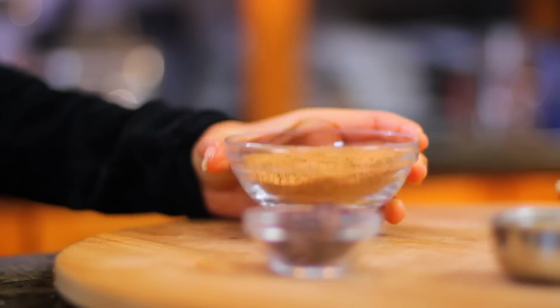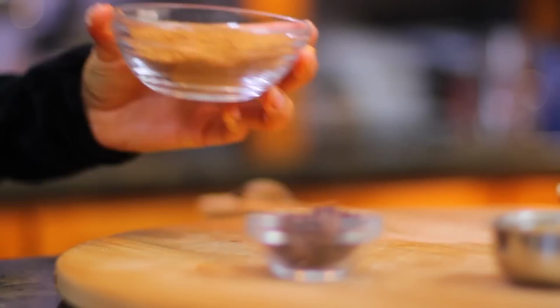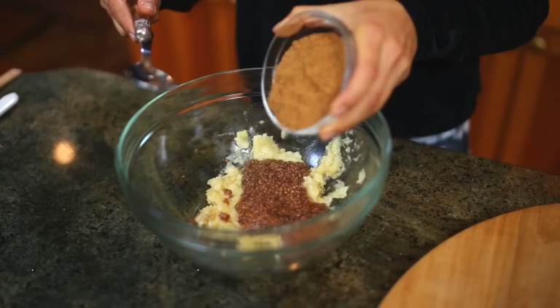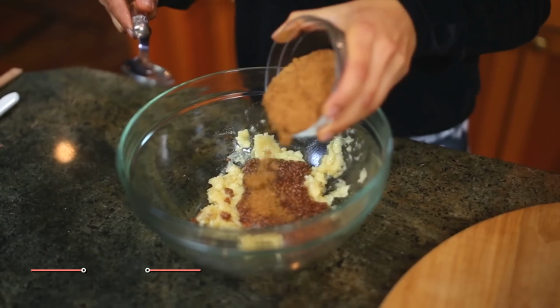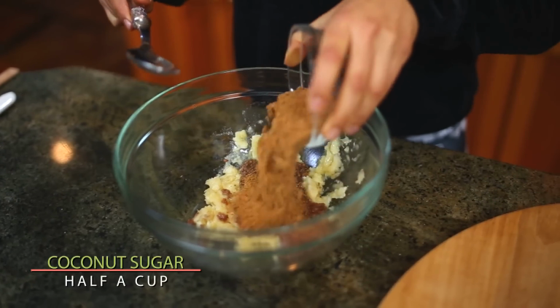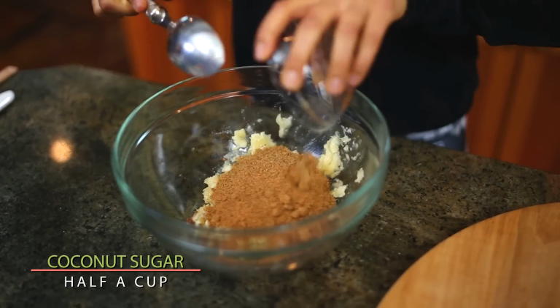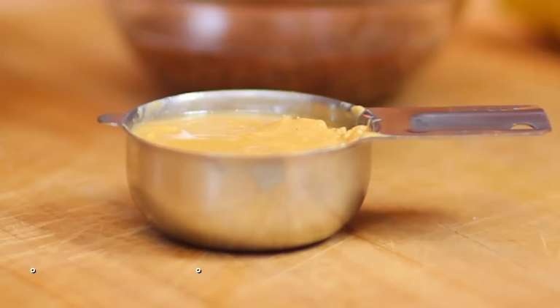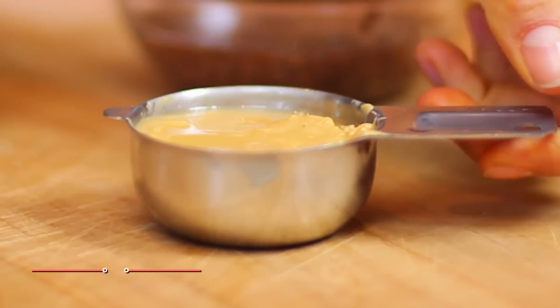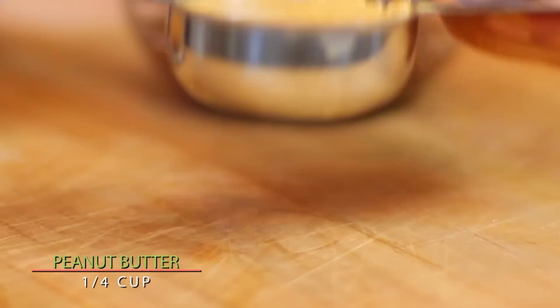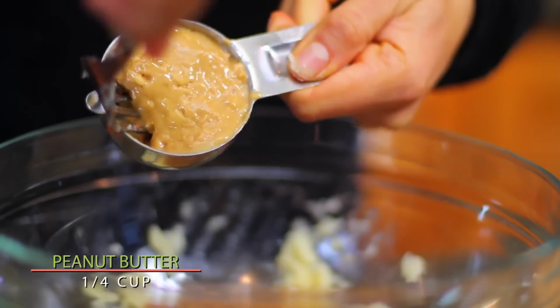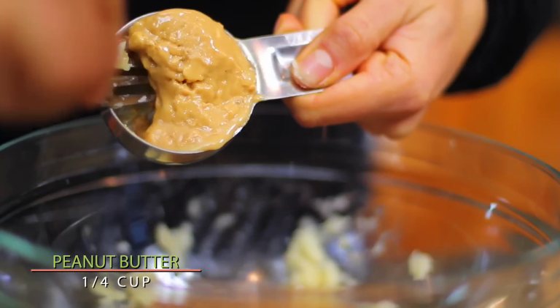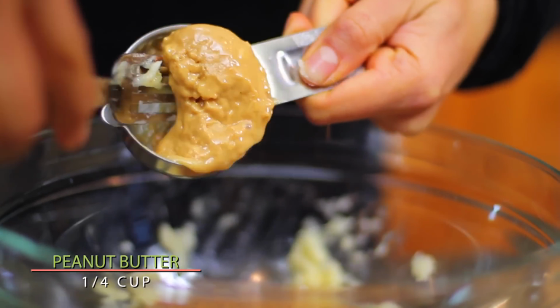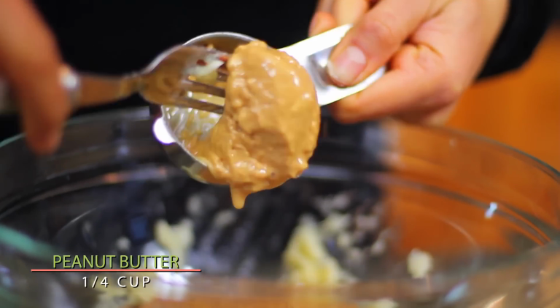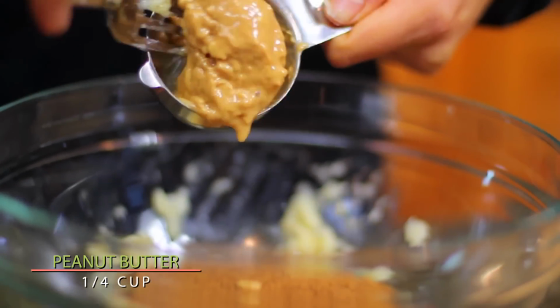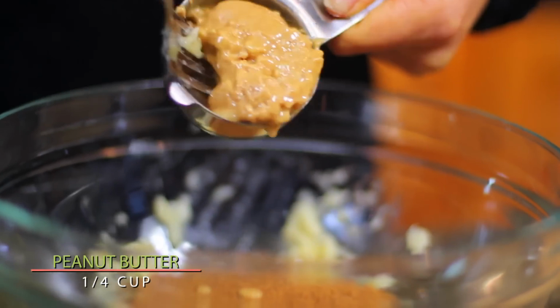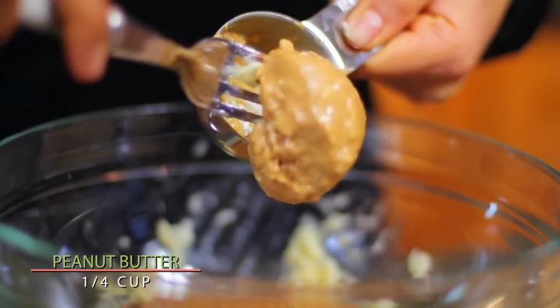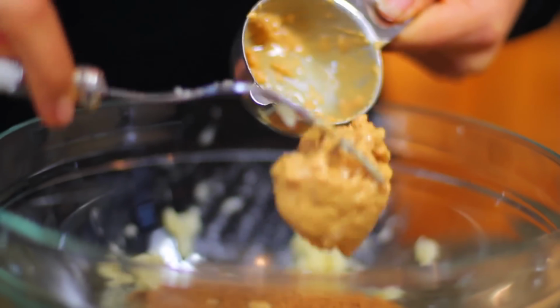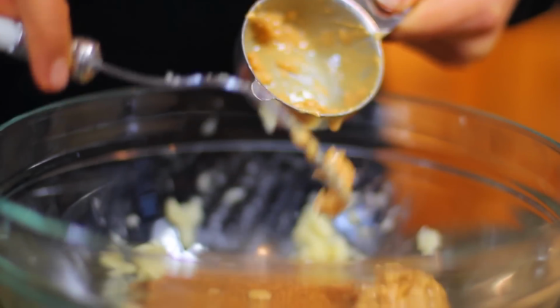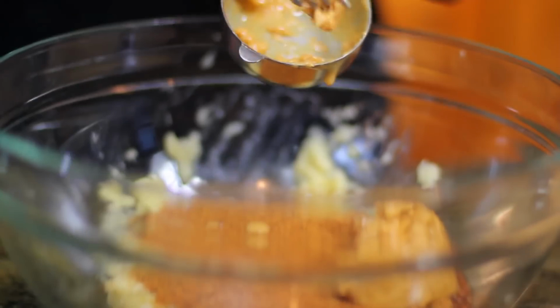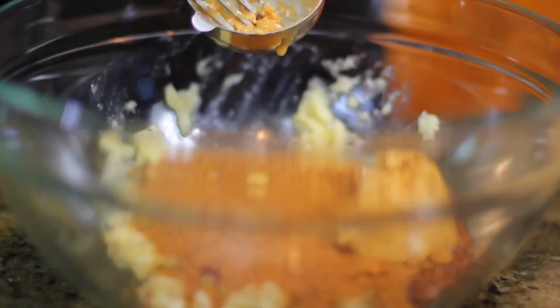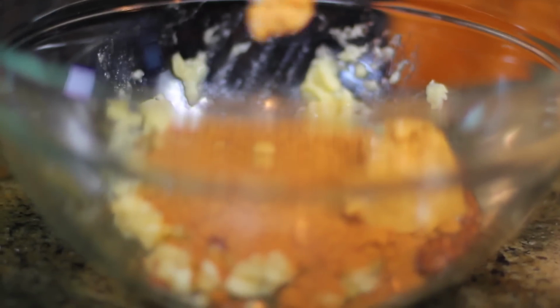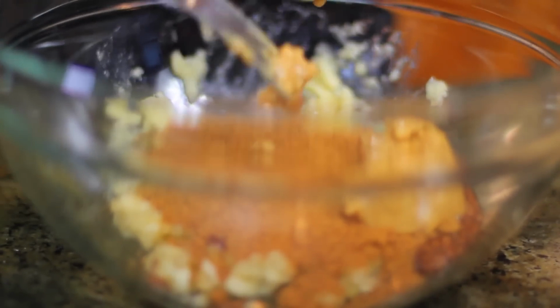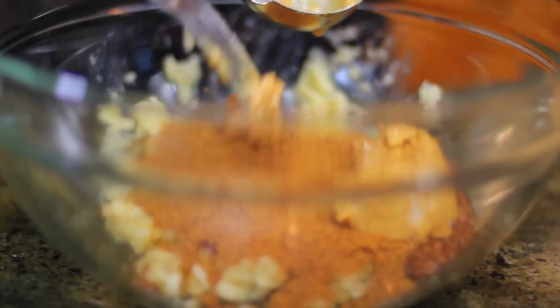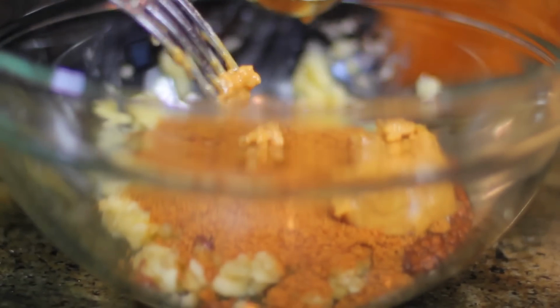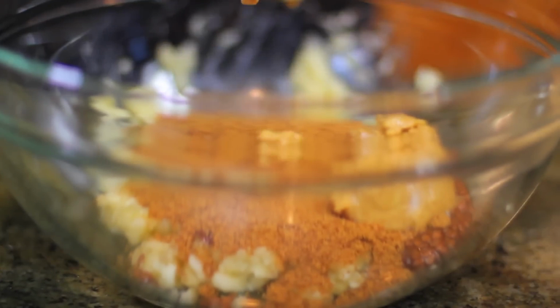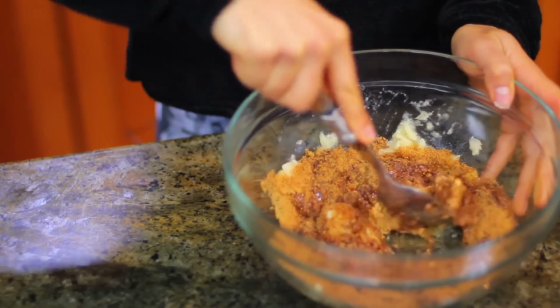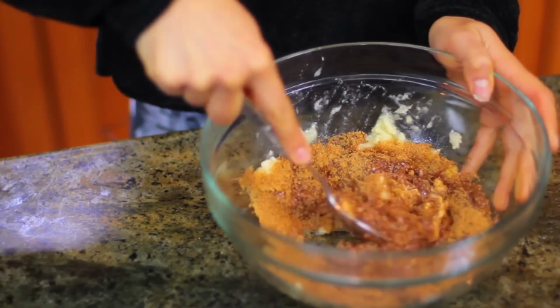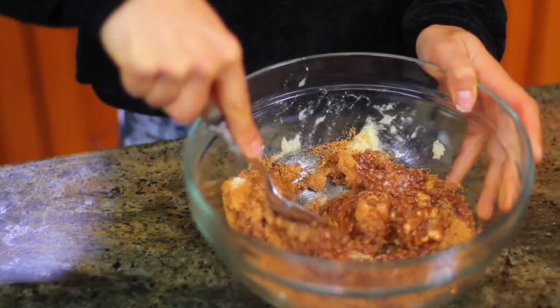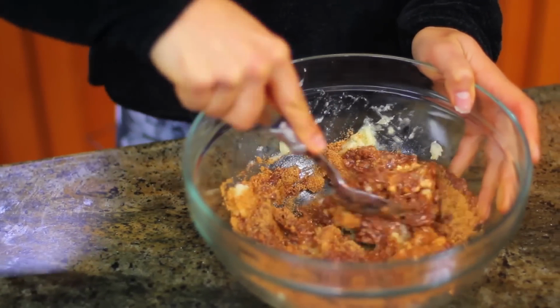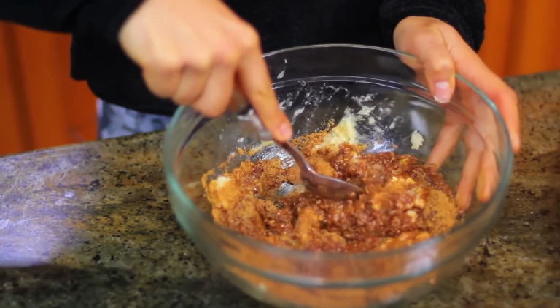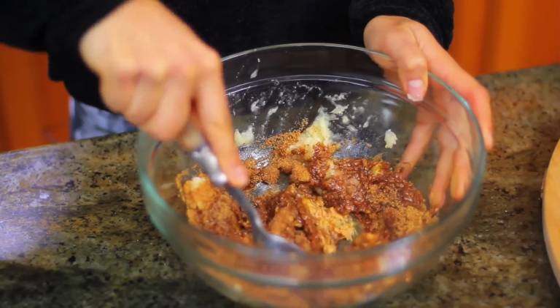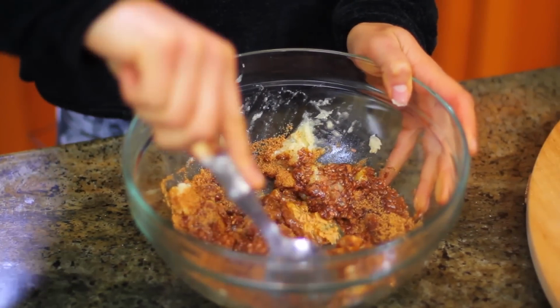Half a cup of coconut sugar. One-fourth cup of peanut butter. I'm using chunky peanut butter, but you can use the soft one if you want. So you just mix it all really, really well.